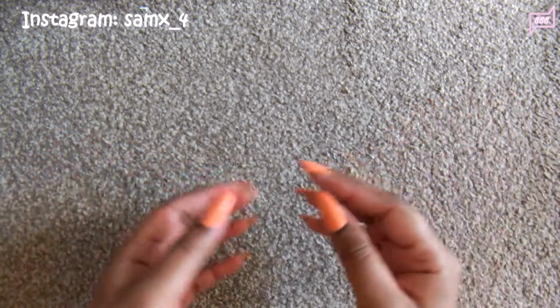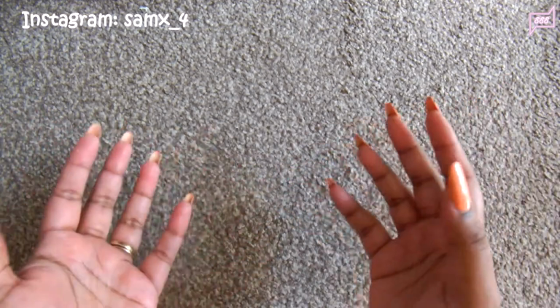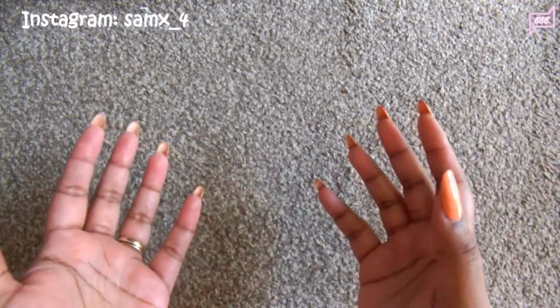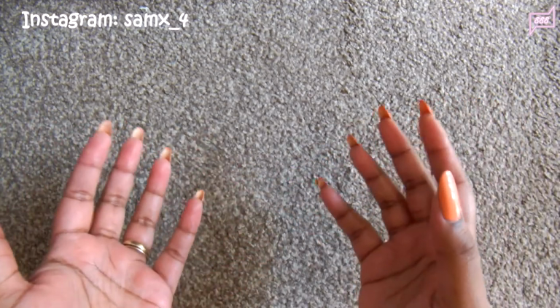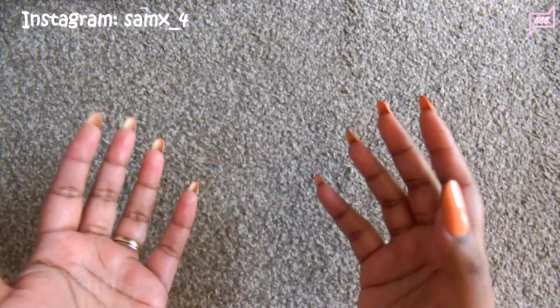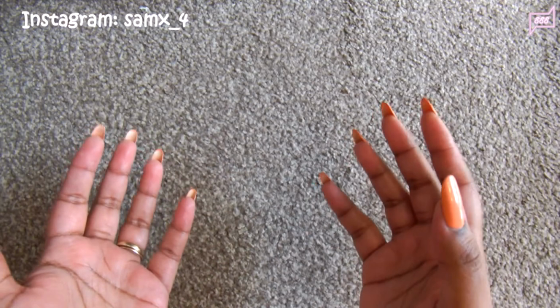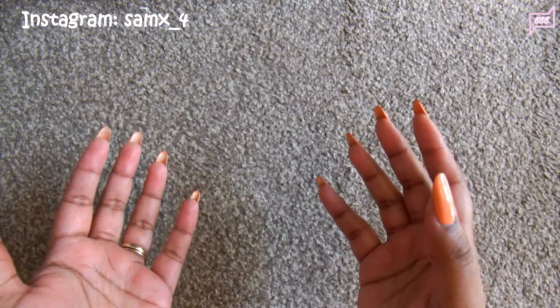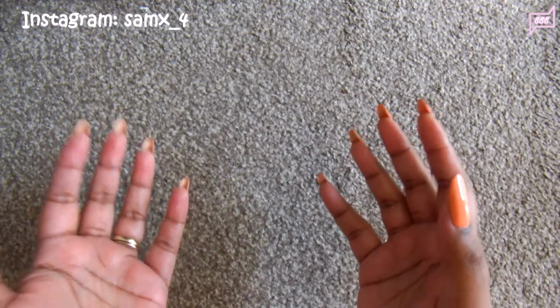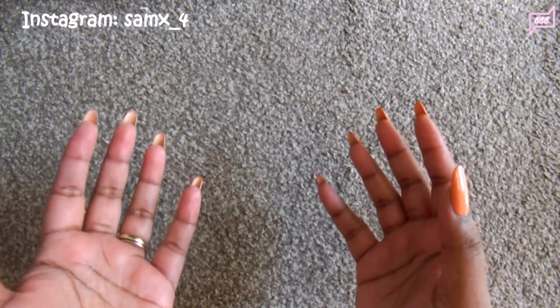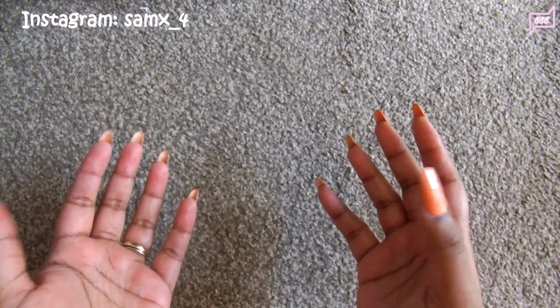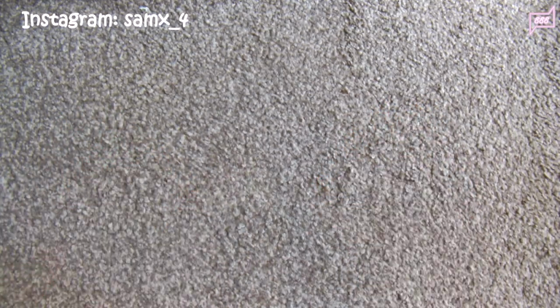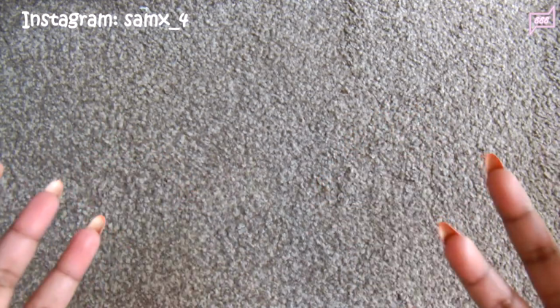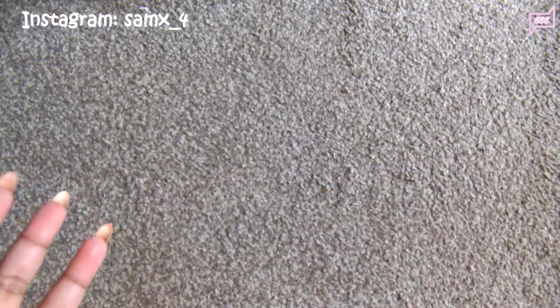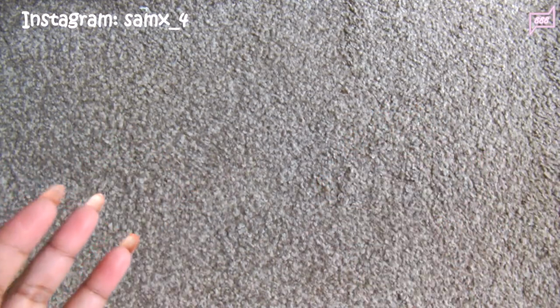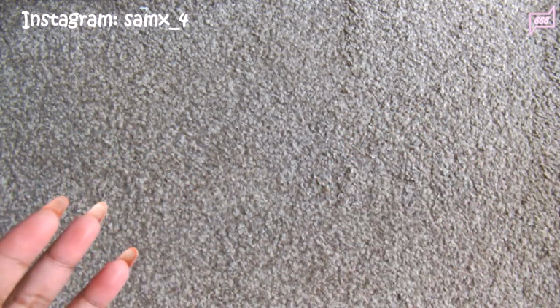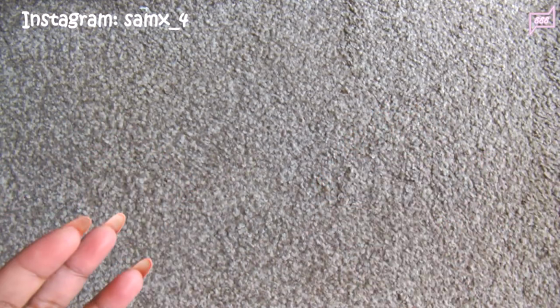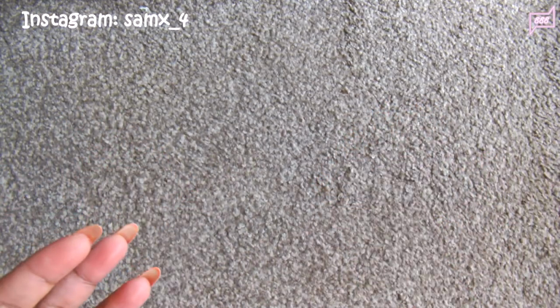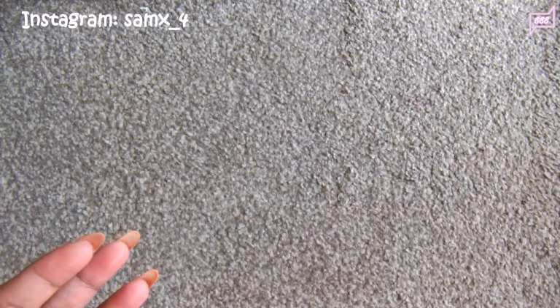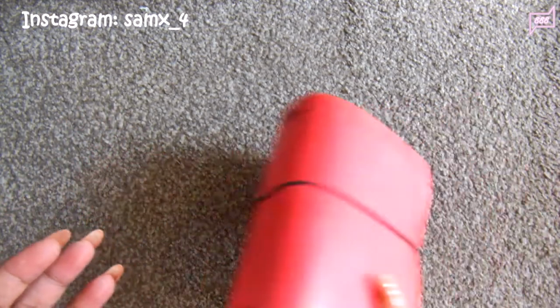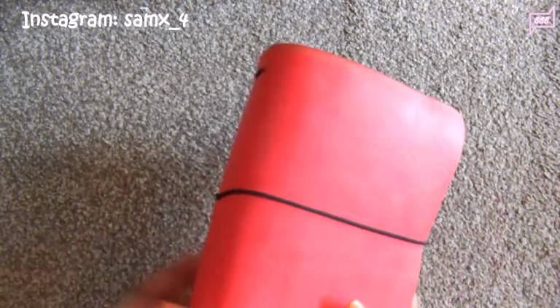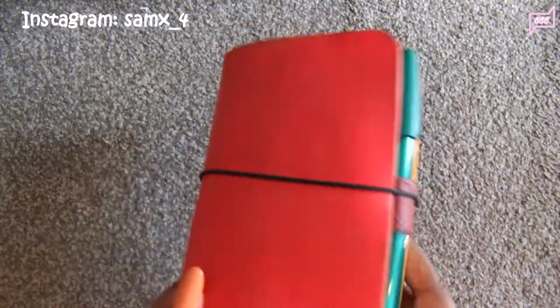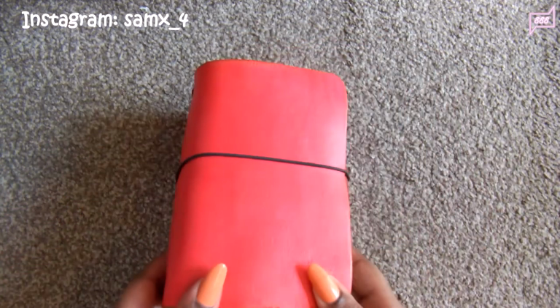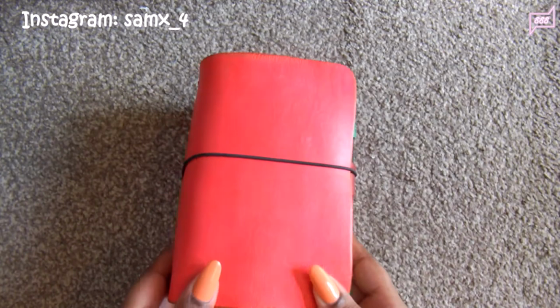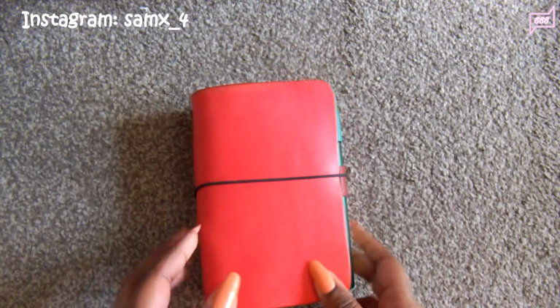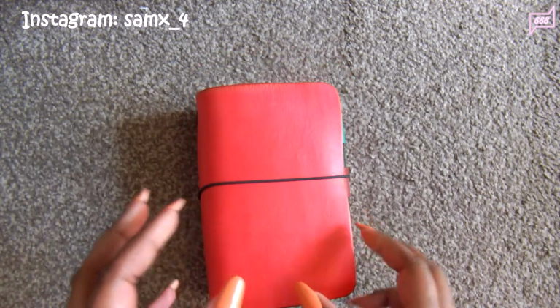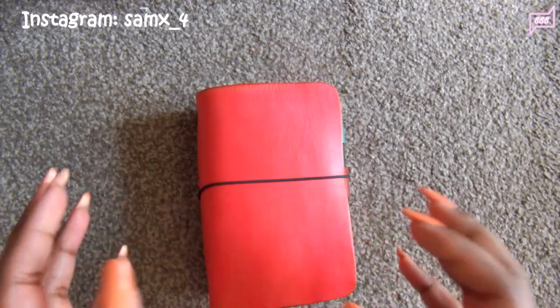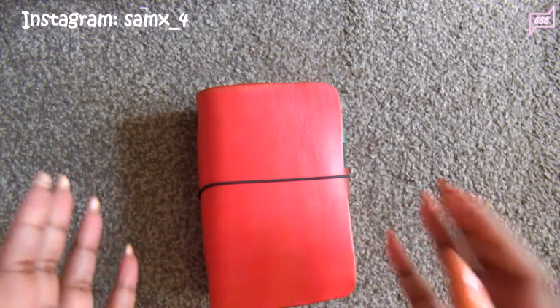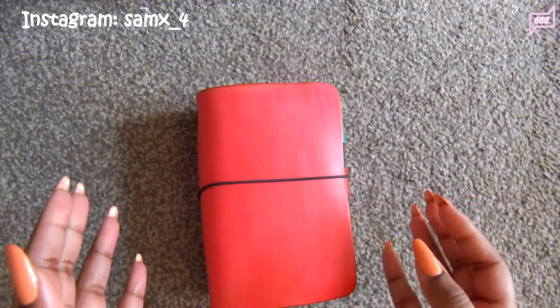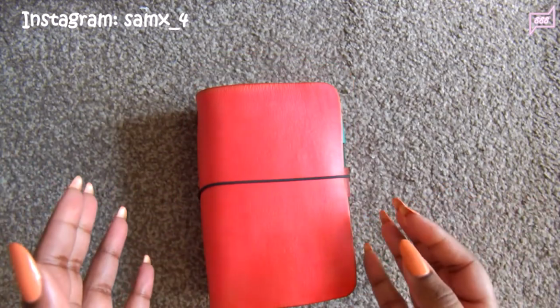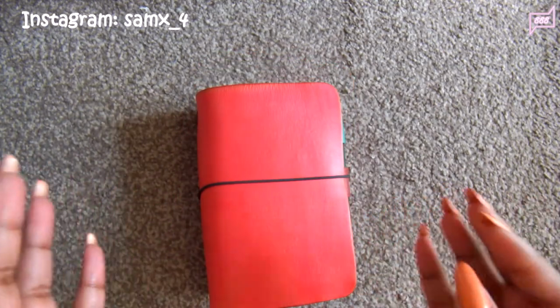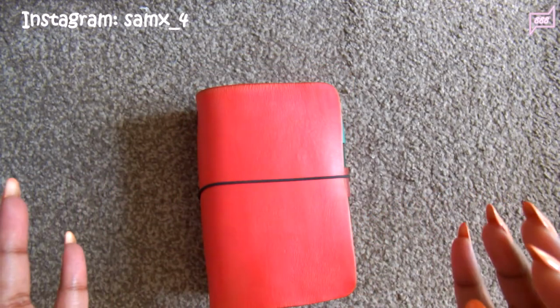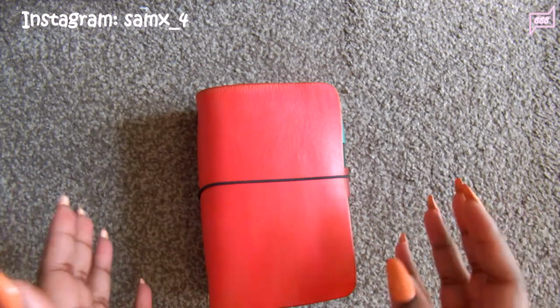Who would have thought that I would move into a micro TN? But don't worry, I still use my pocket size. This is my main planner, whereas my micro TN is my wallet.